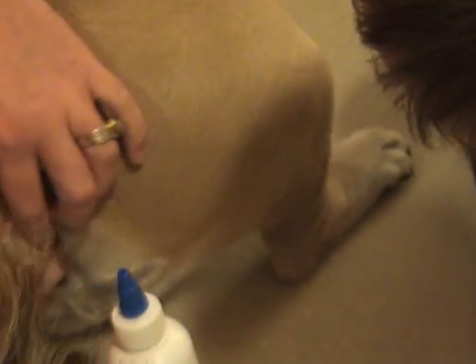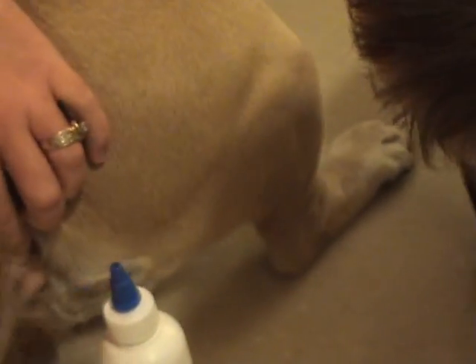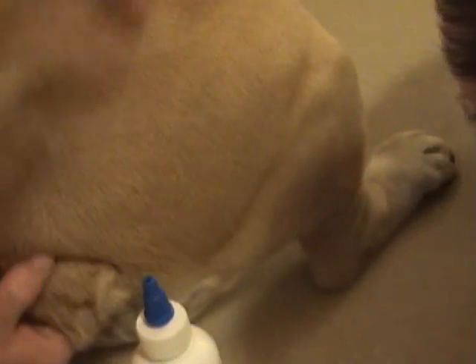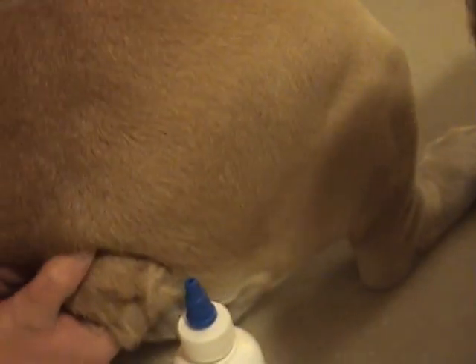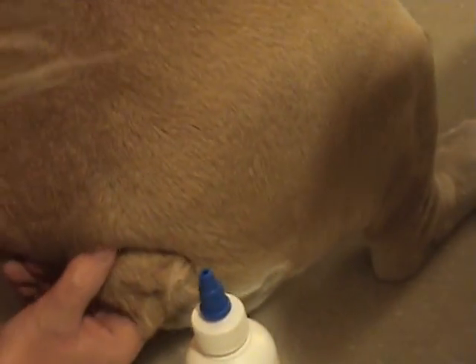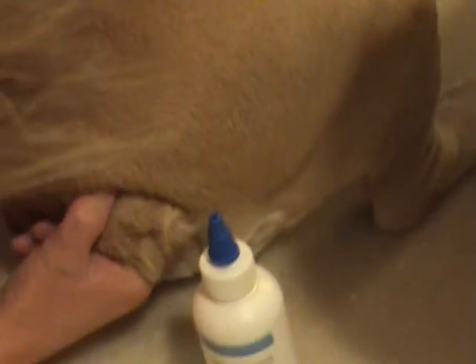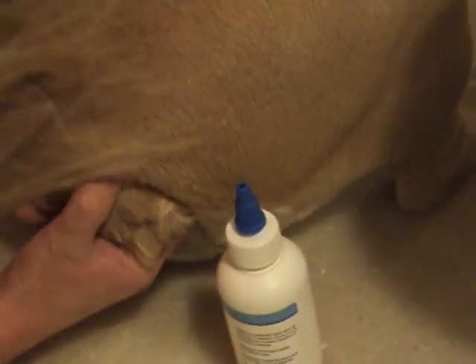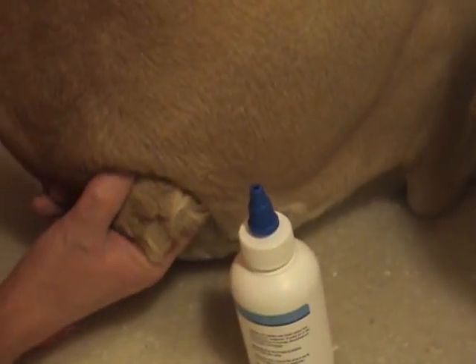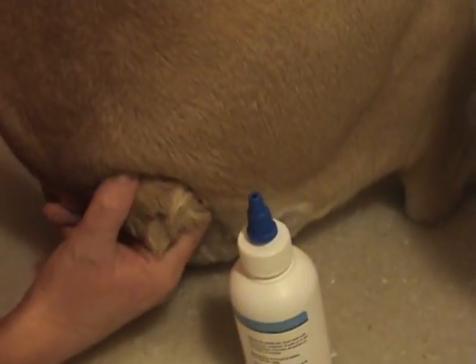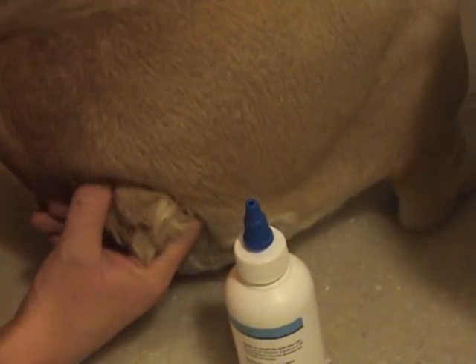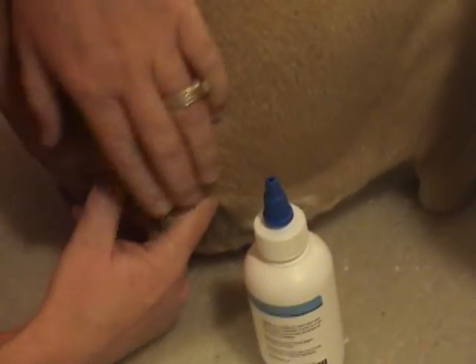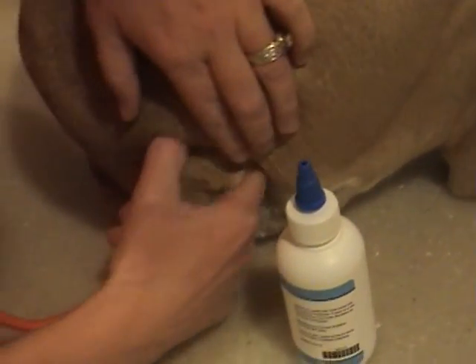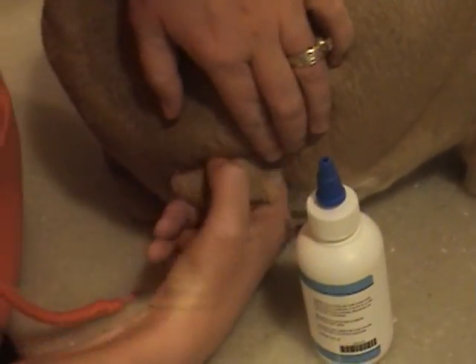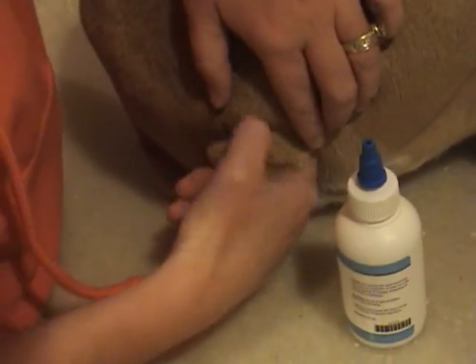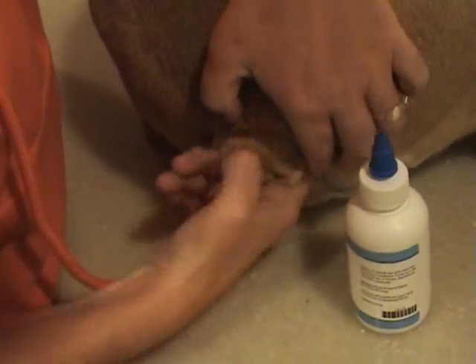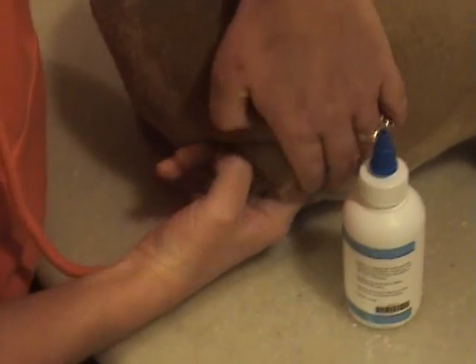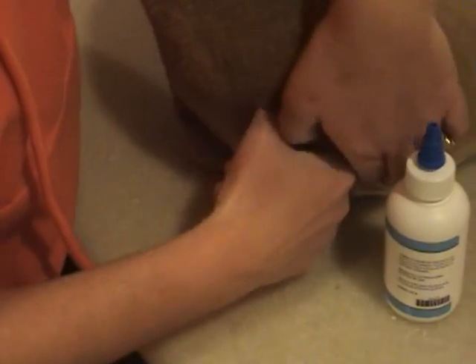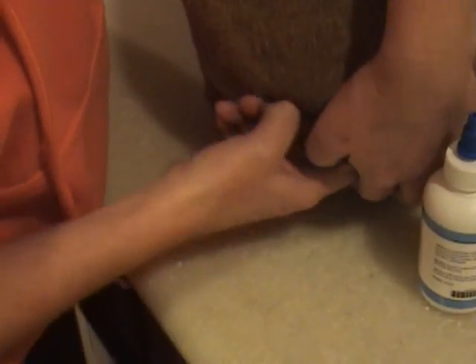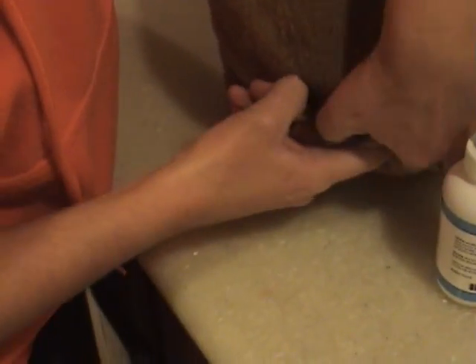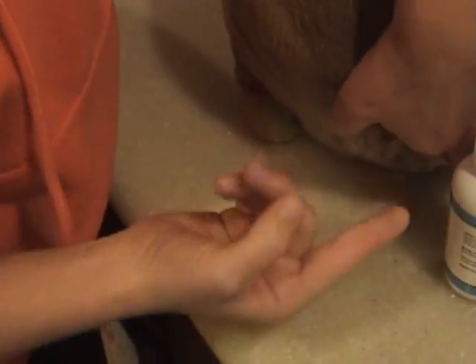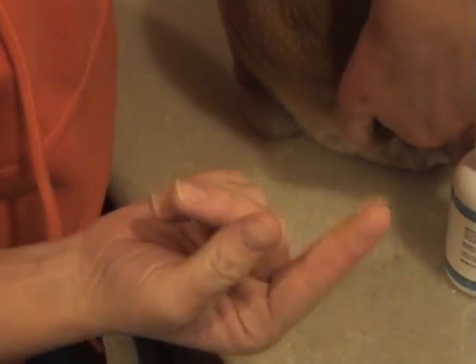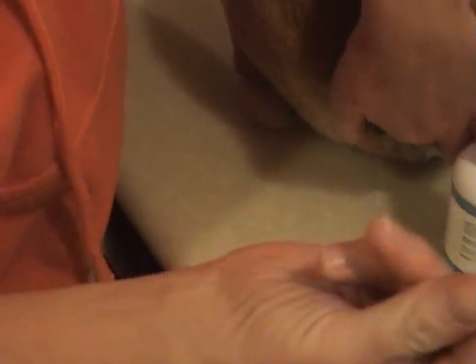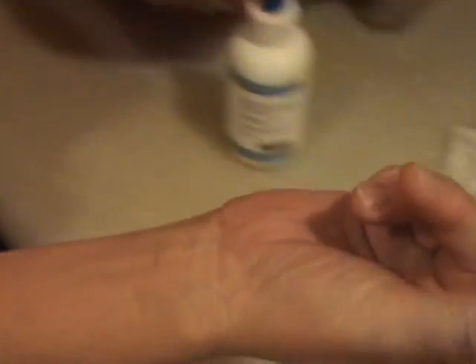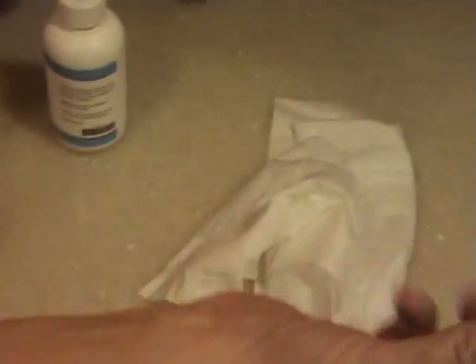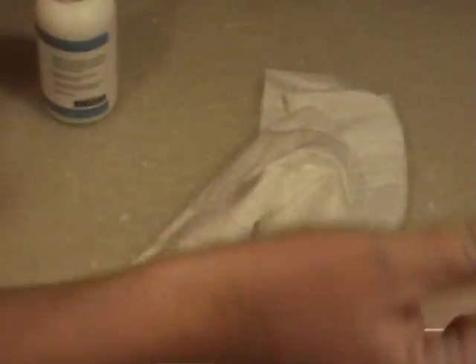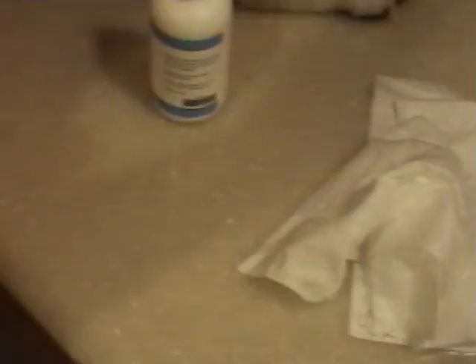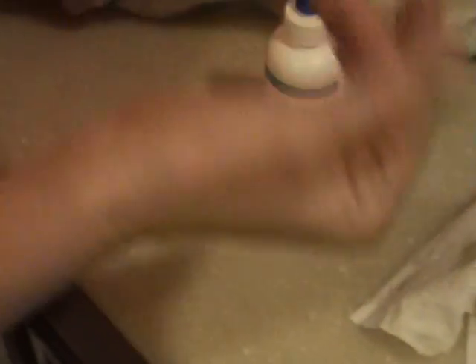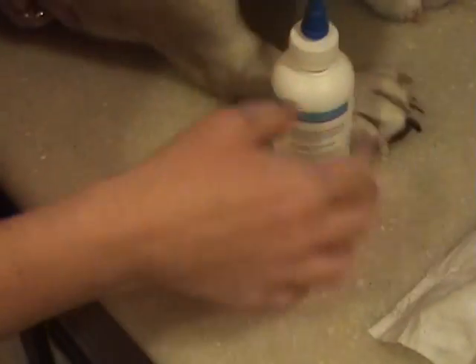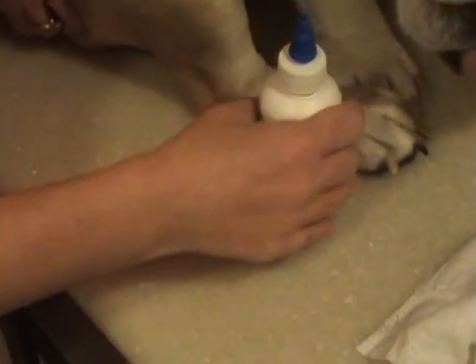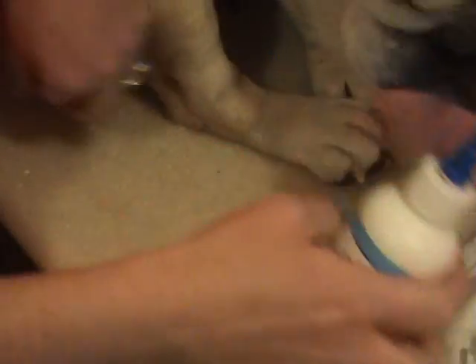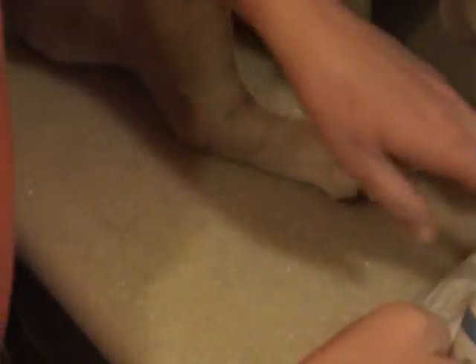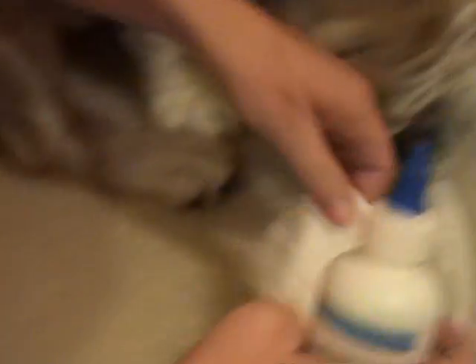And as you can see, it tickles her when I touch up in here. And if you rub your finger back and forth, you'll get a bunch of hair and it can smell kind of bad.